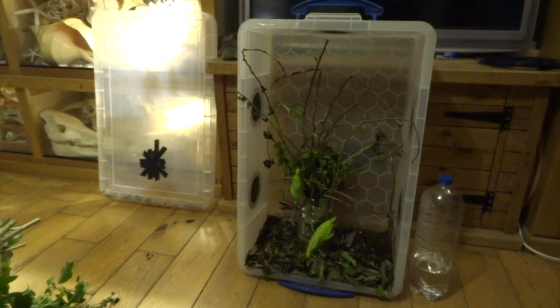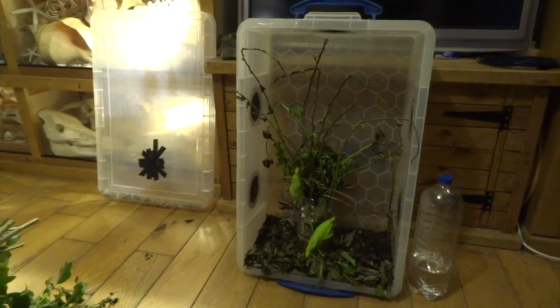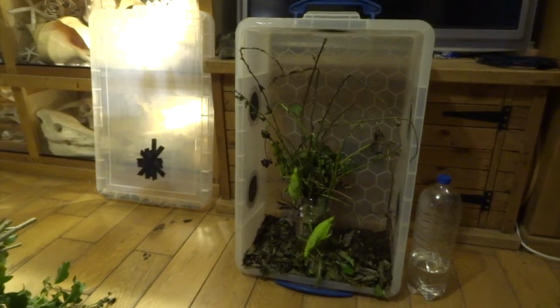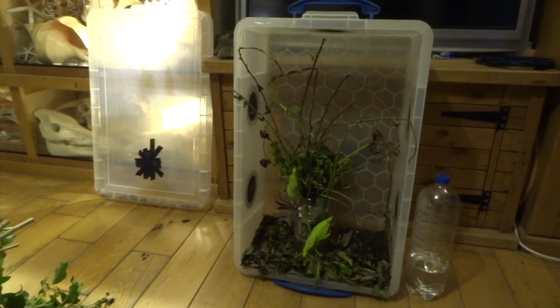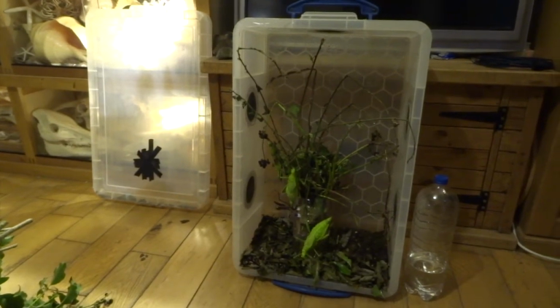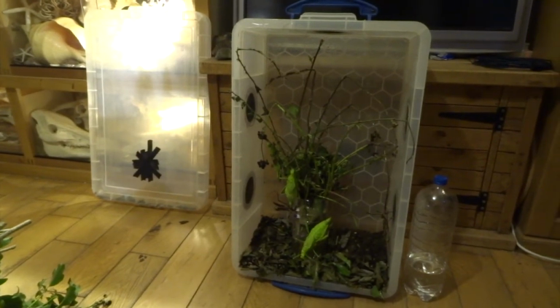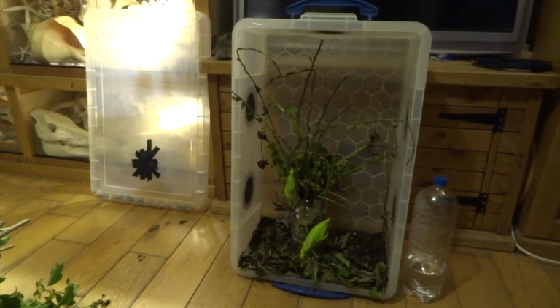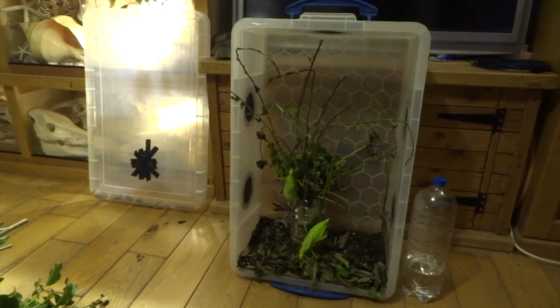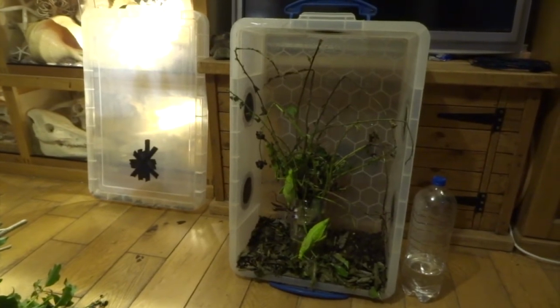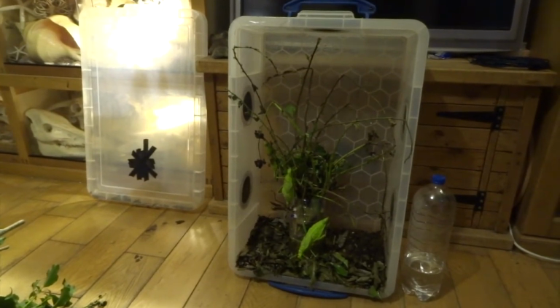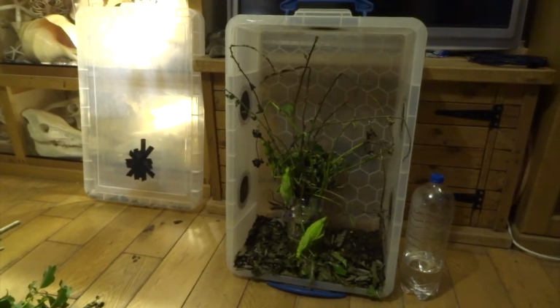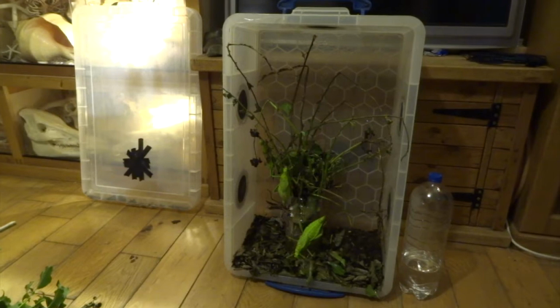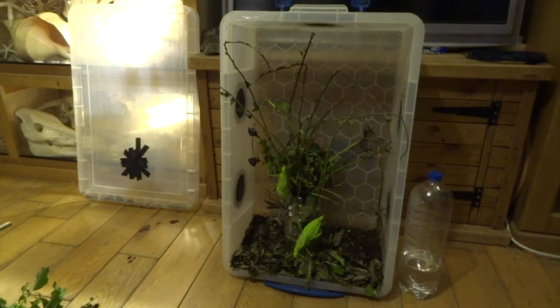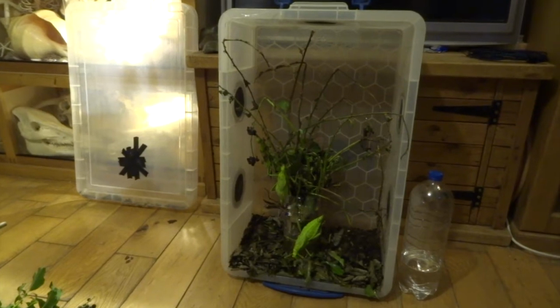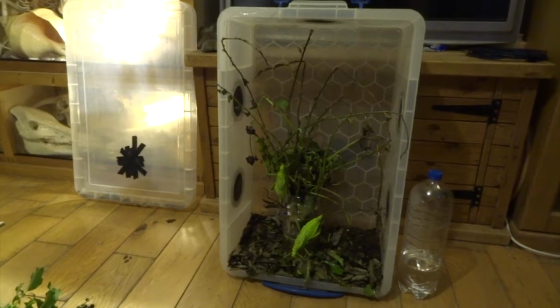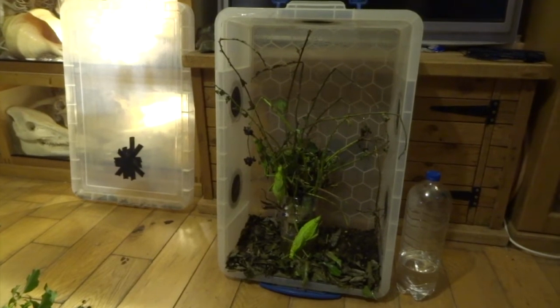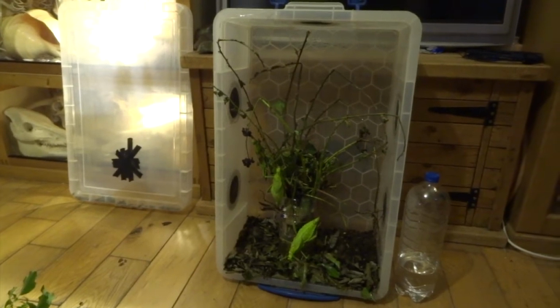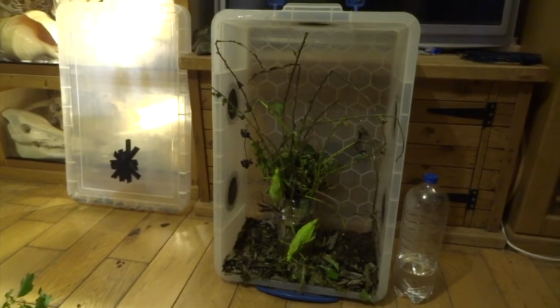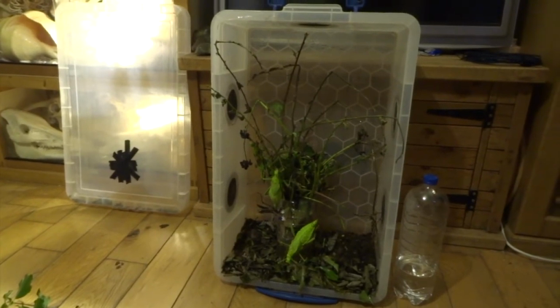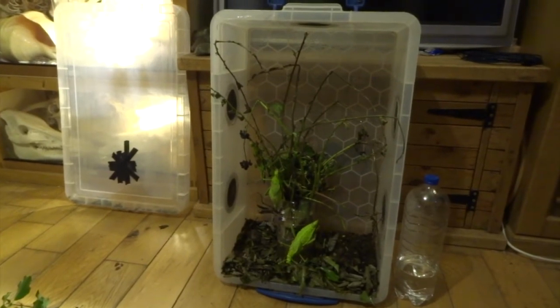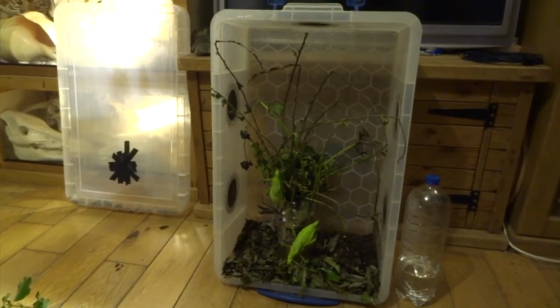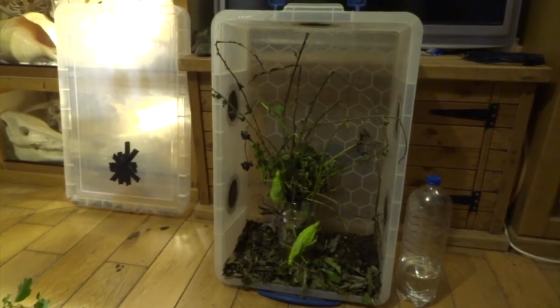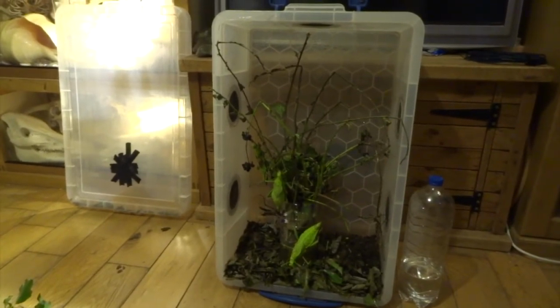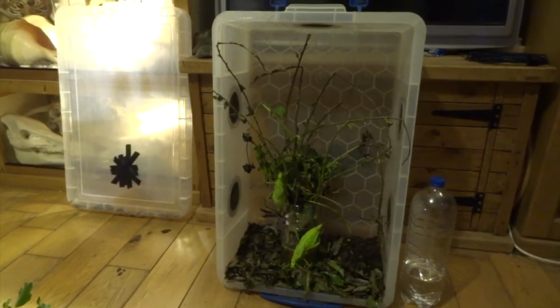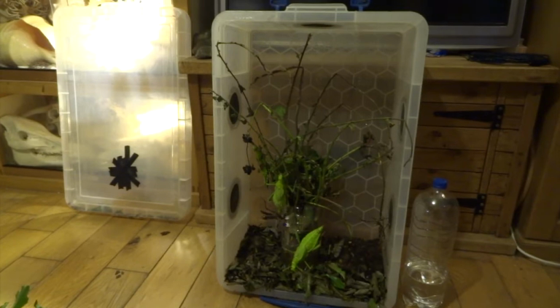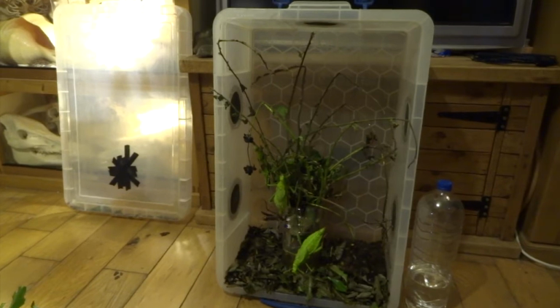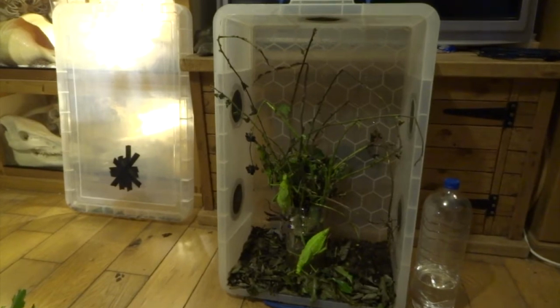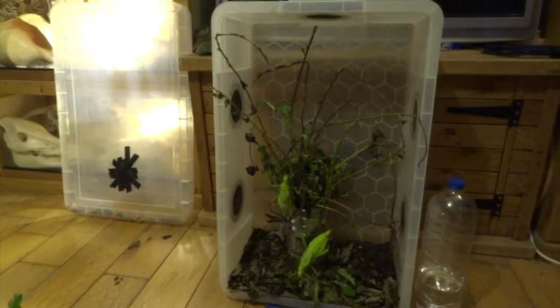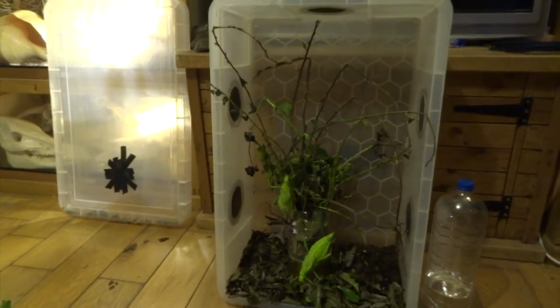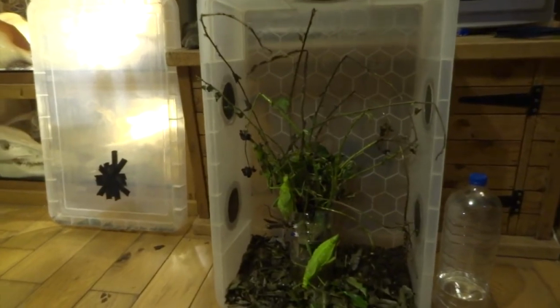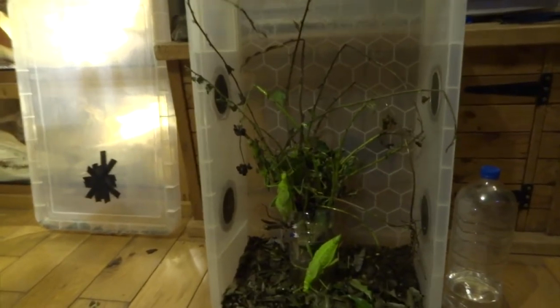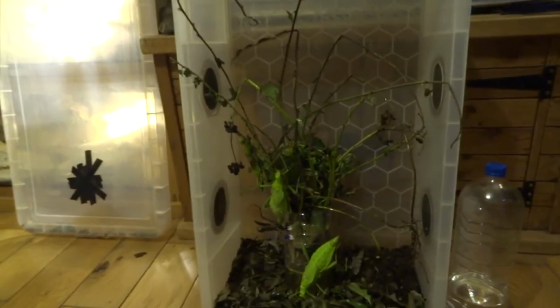Hi YouTube, I'm going to introduce you to my favourite species of stick insect here. These are jungle nymphs, and I'm going to go through the whole process of how I breed them with you.